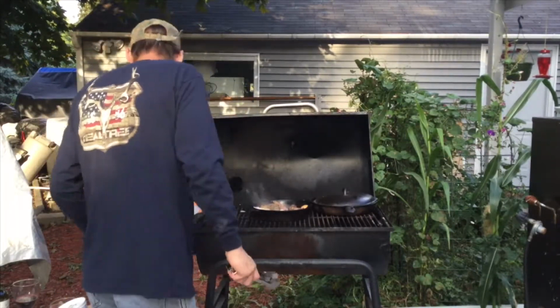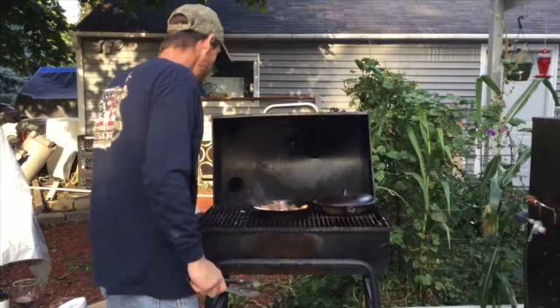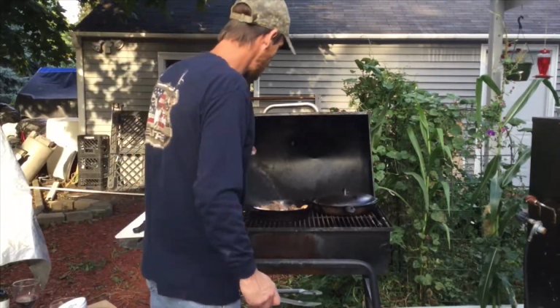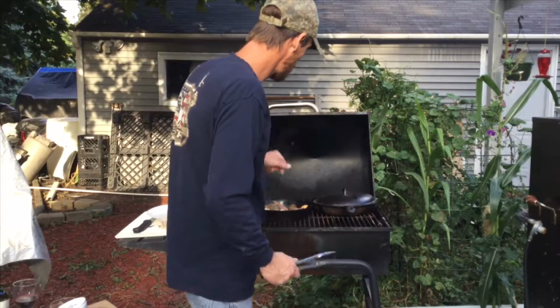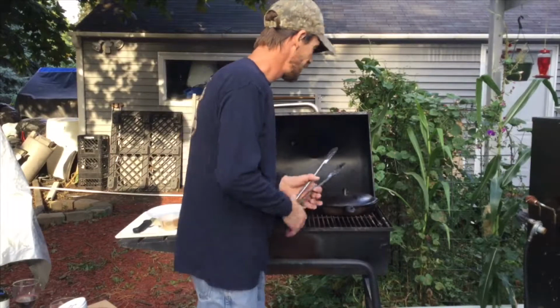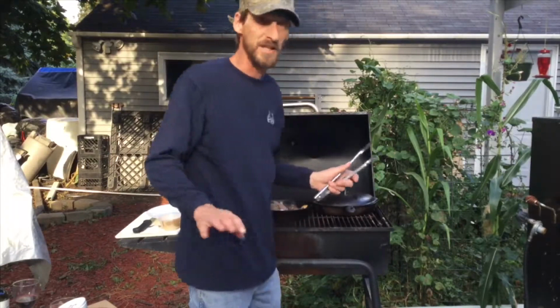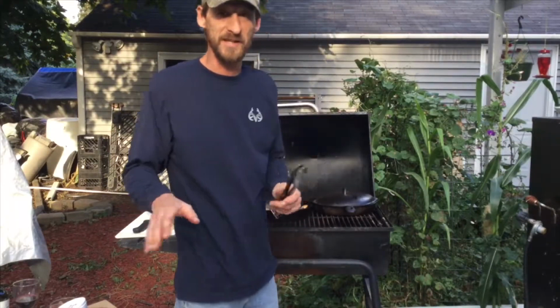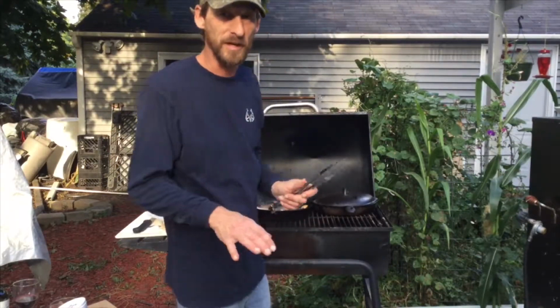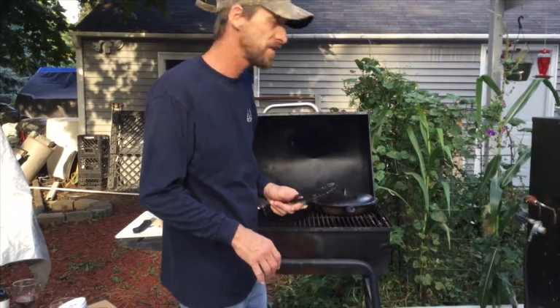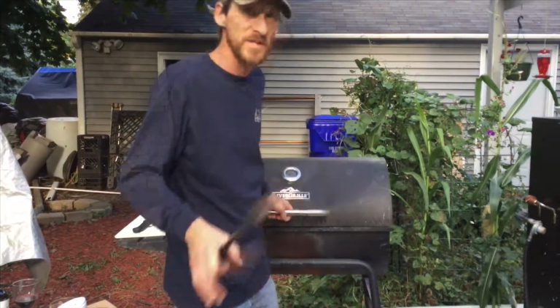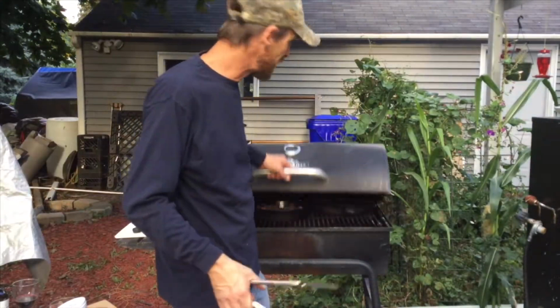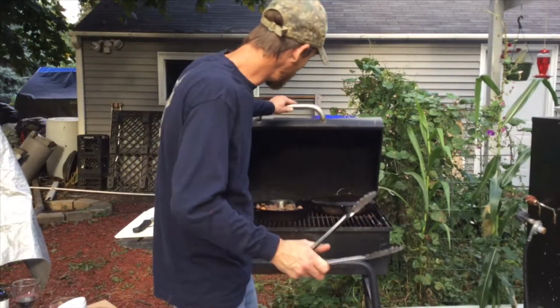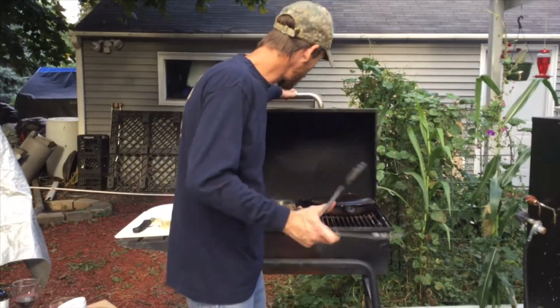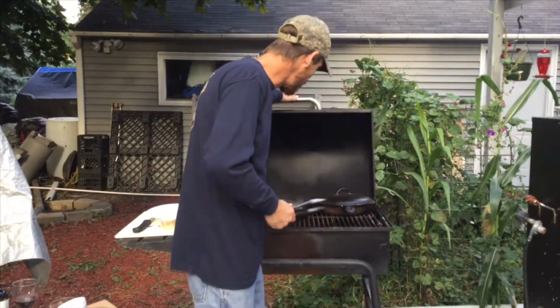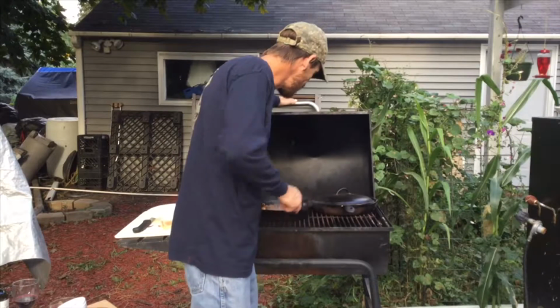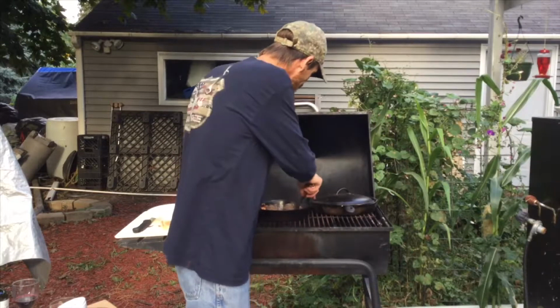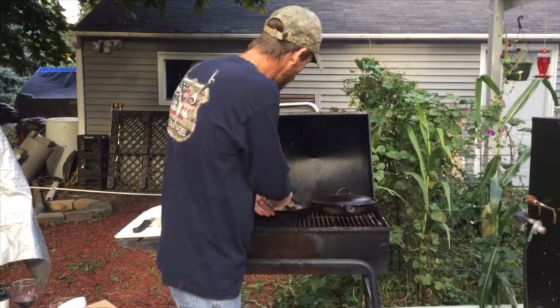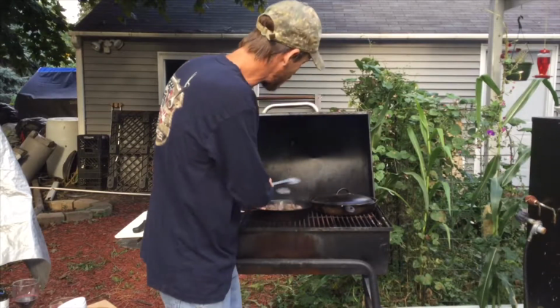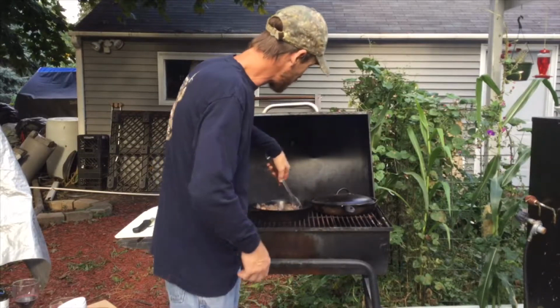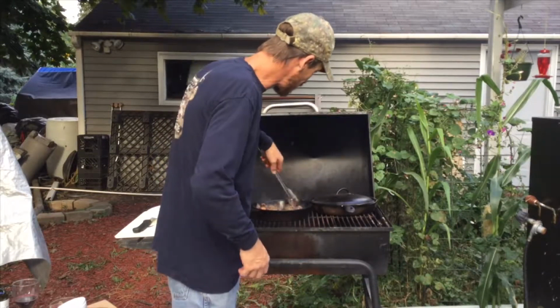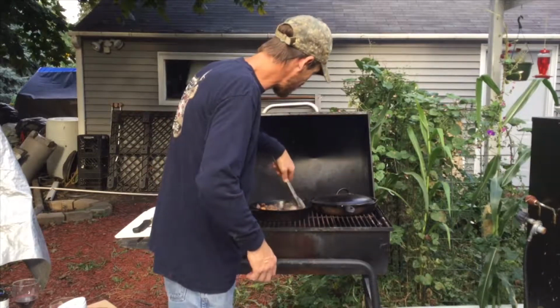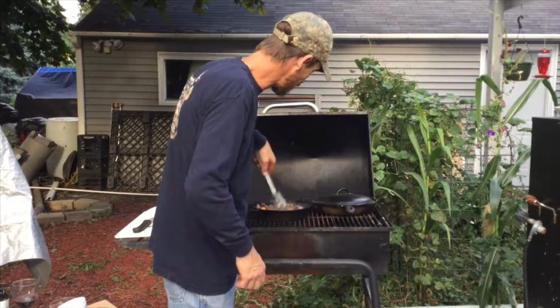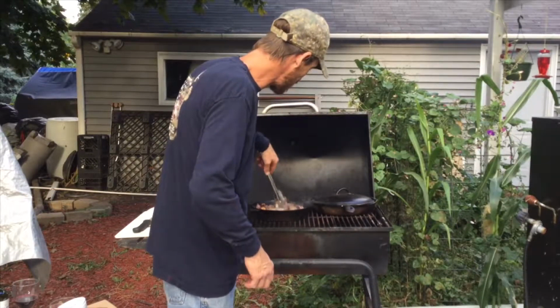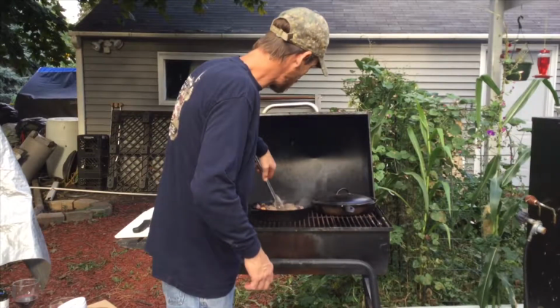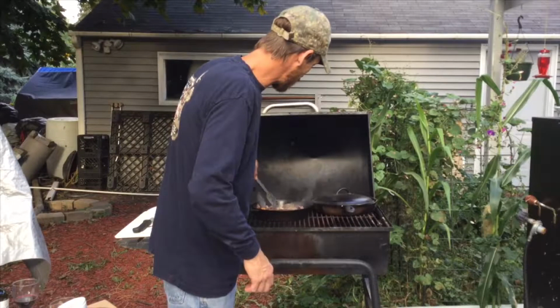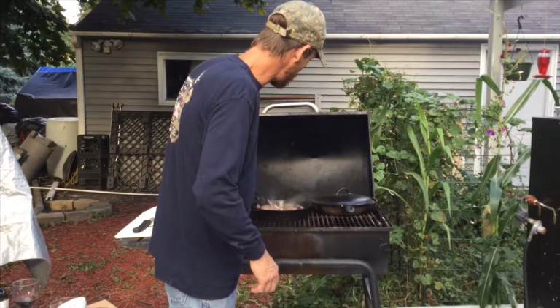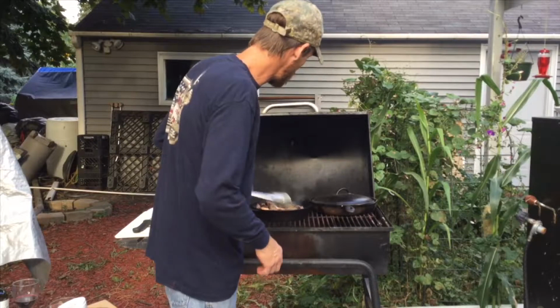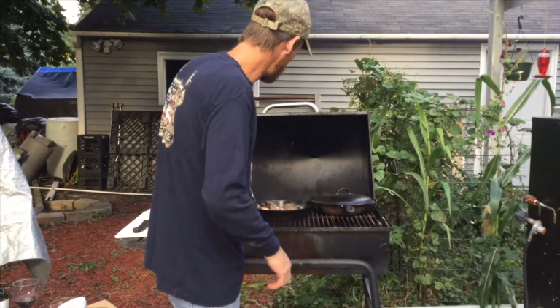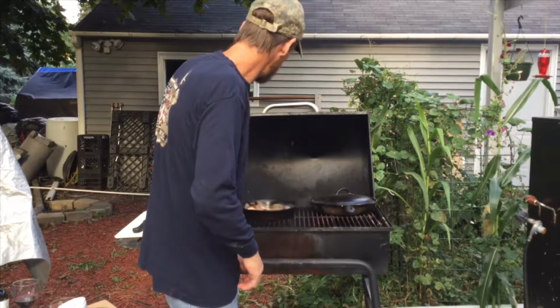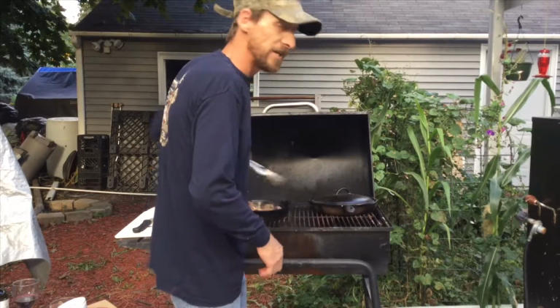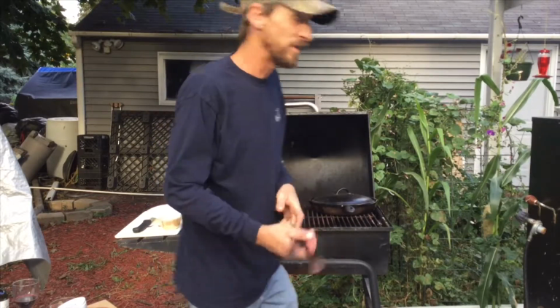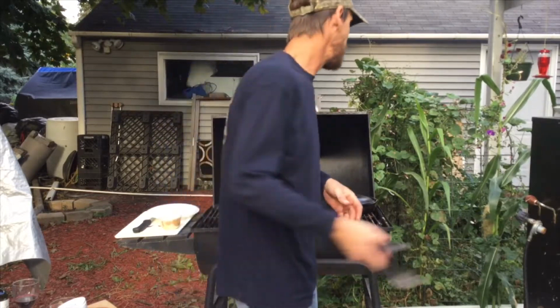I'm just going to let it simmer for a couple of minutes. Once it's been simmering just a couple of minutes, getting all those nice dried mushrooms reconstituted back to where they should be, I'm going to go ahead and plate this up.